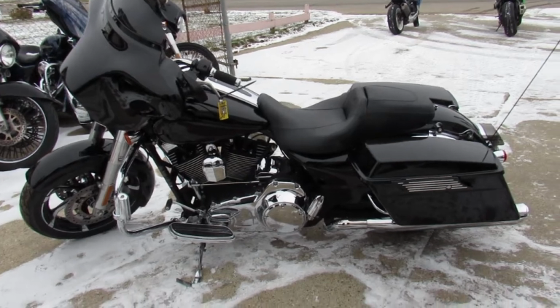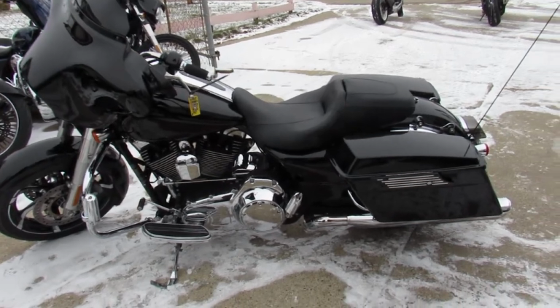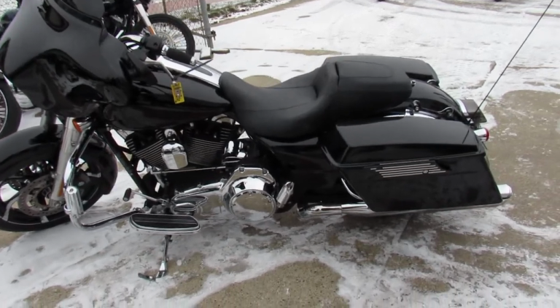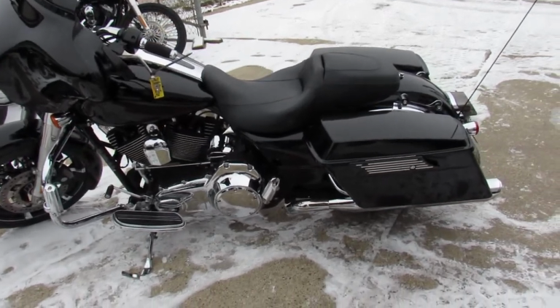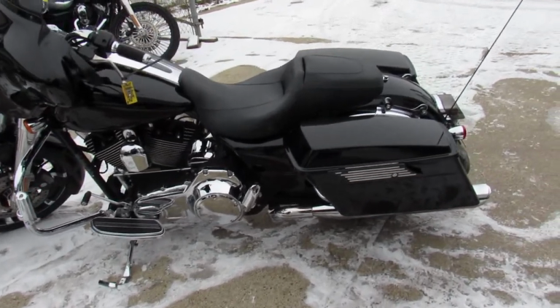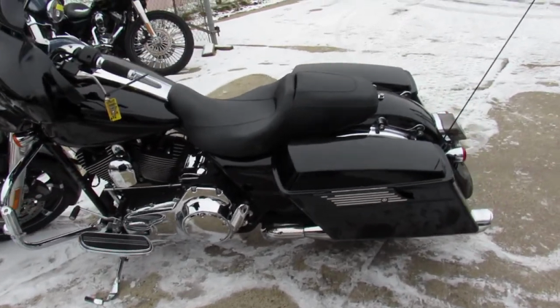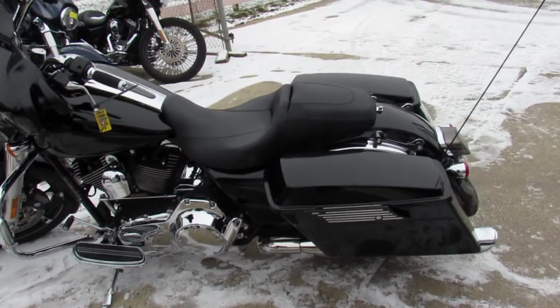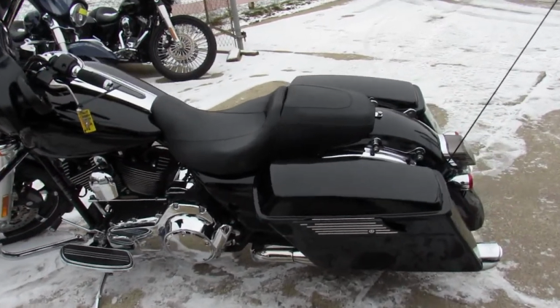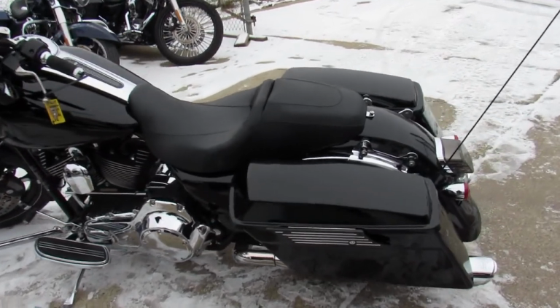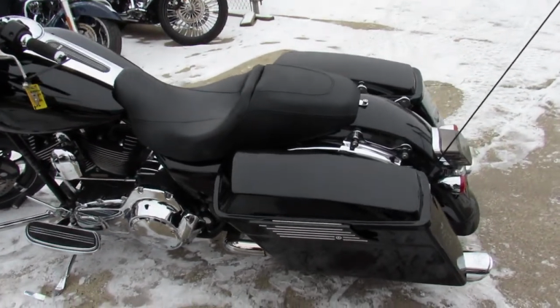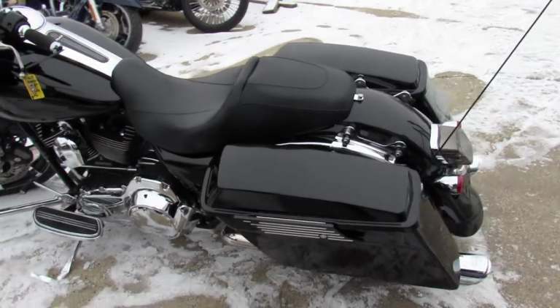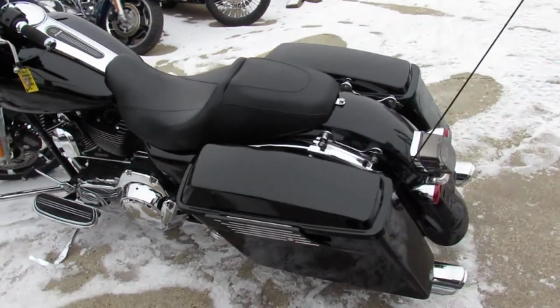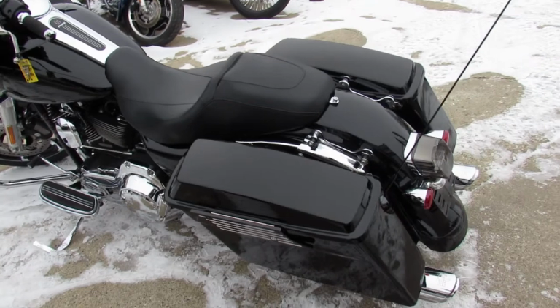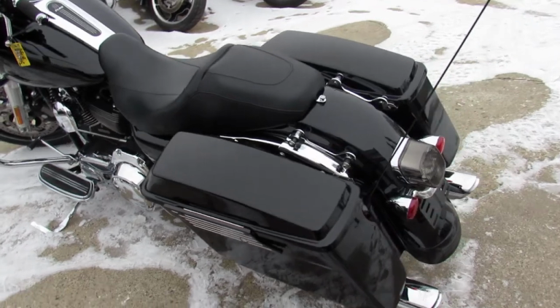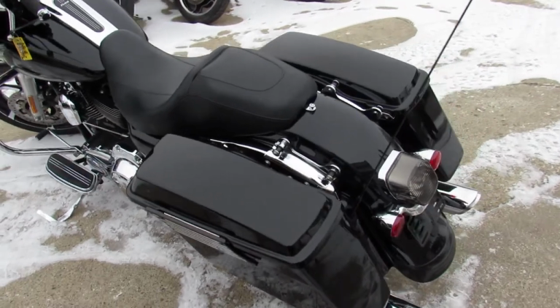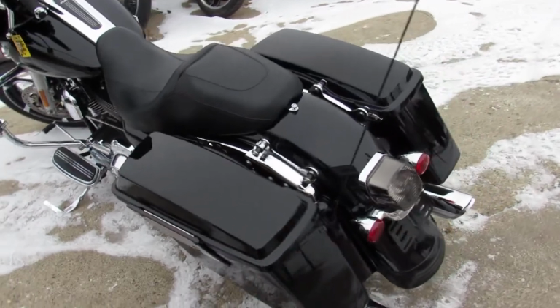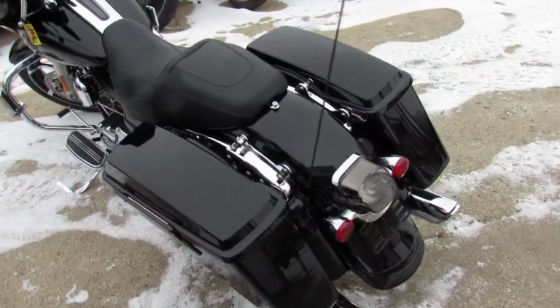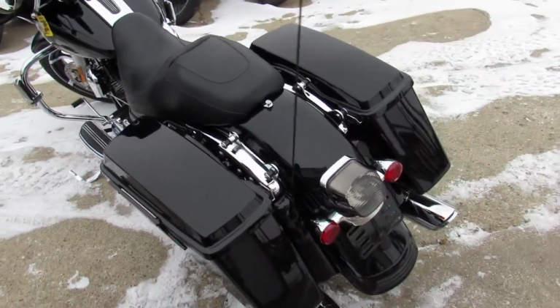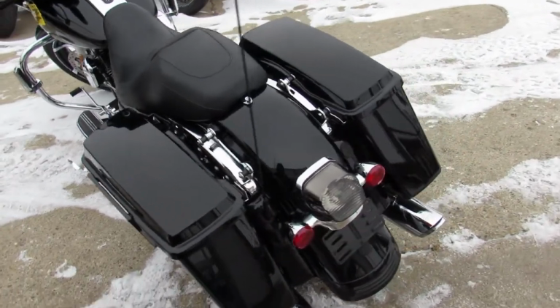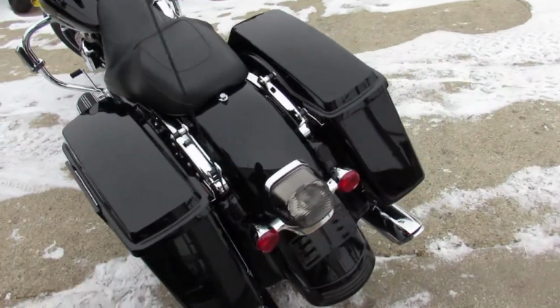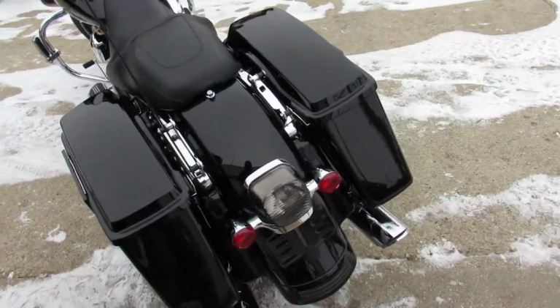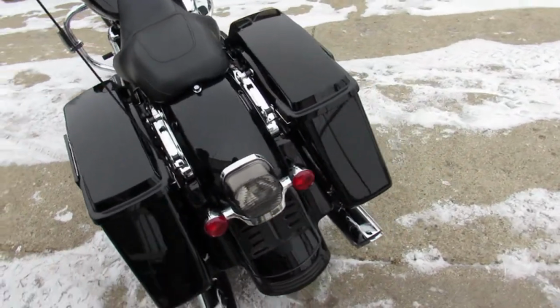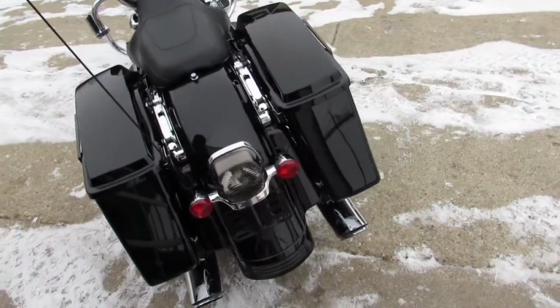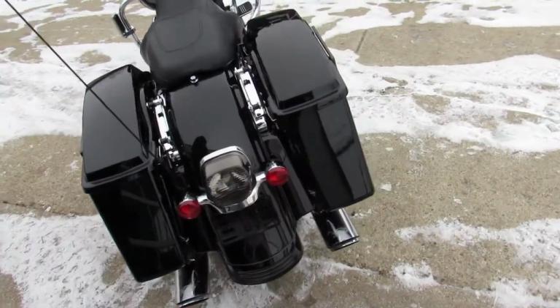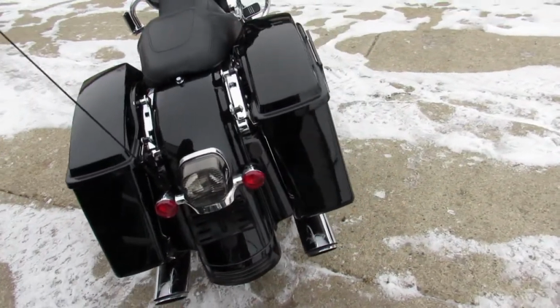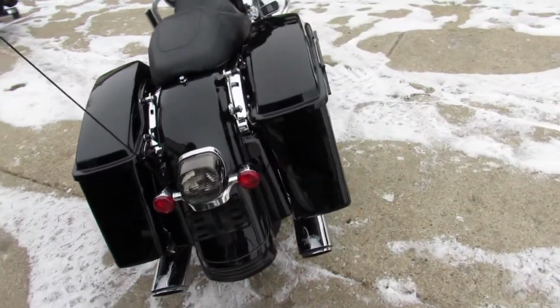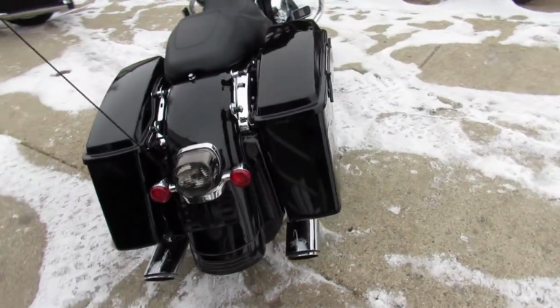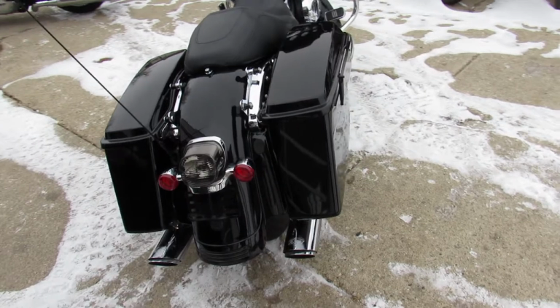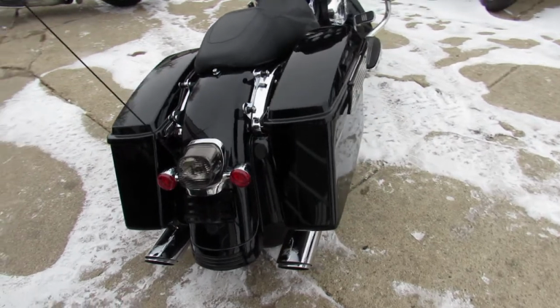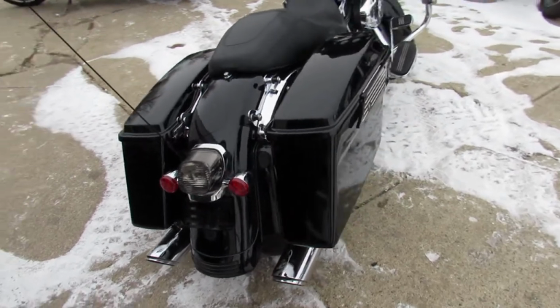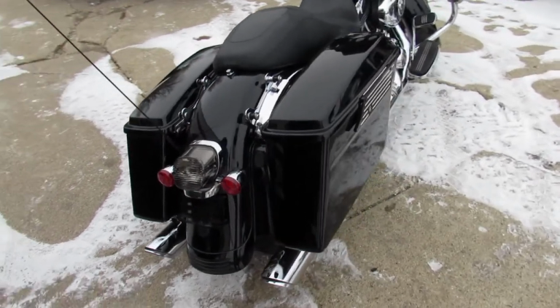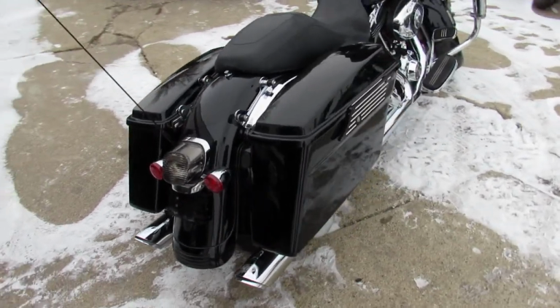Hey guys, Andrew and Aaron here at Approval Powersports doing some videos on the used Street Glides. Over 80 used Street Glides in stock. This one here, 2009 Street Glide Bagger for sale.